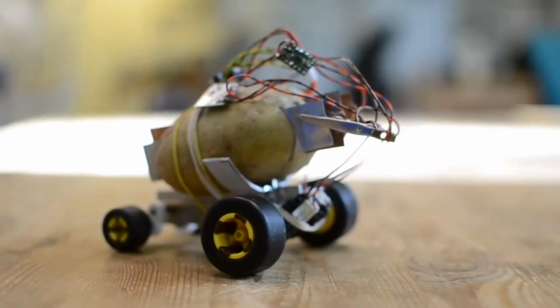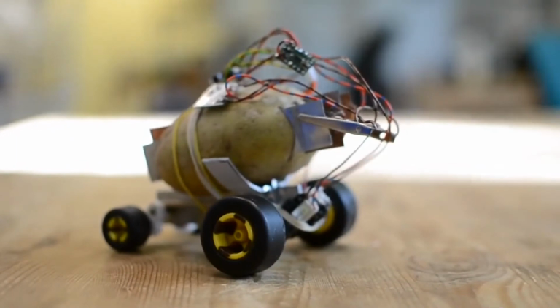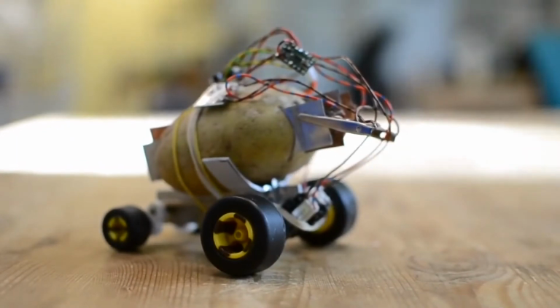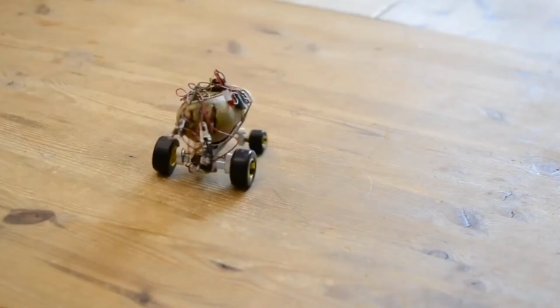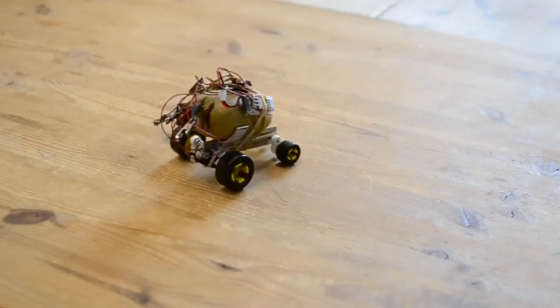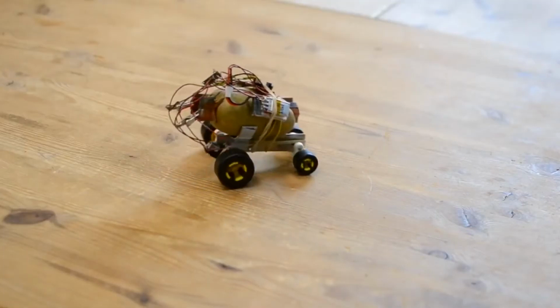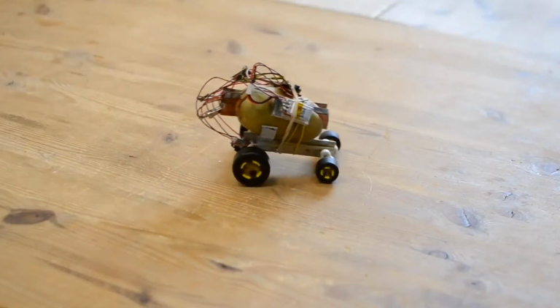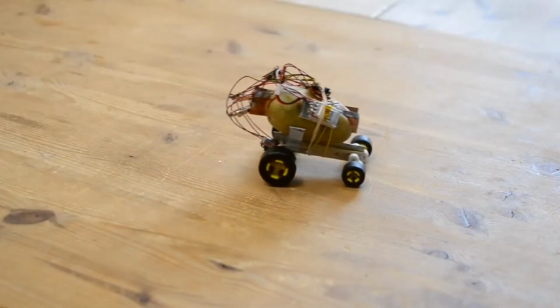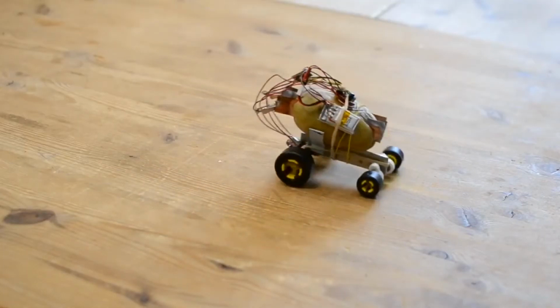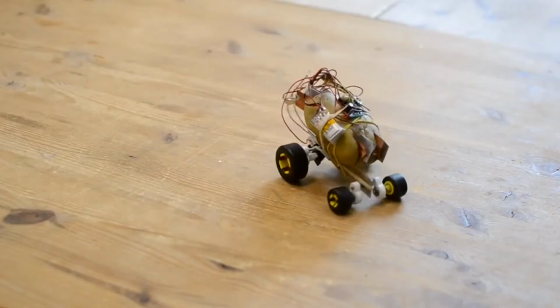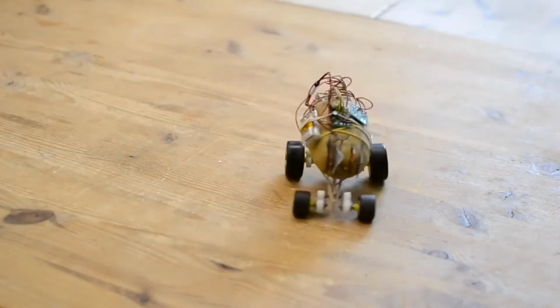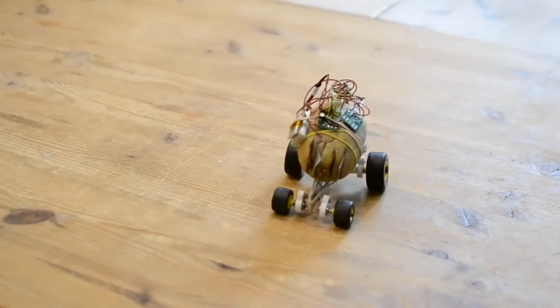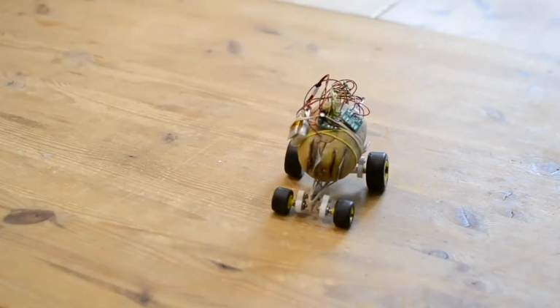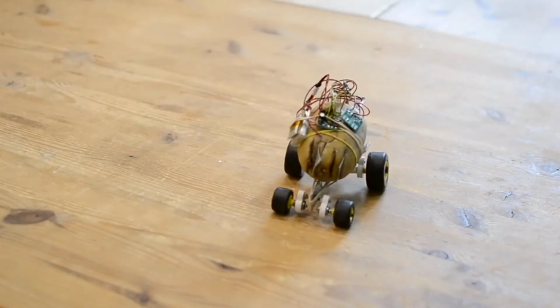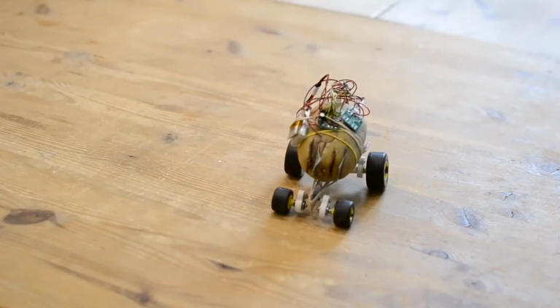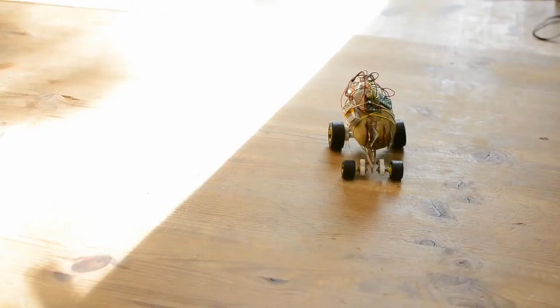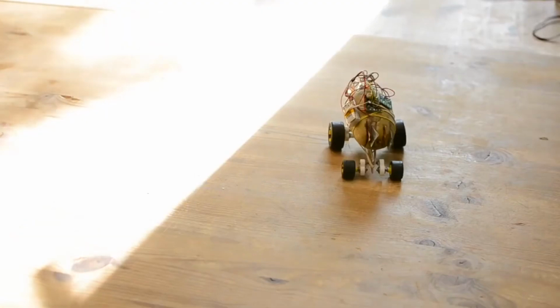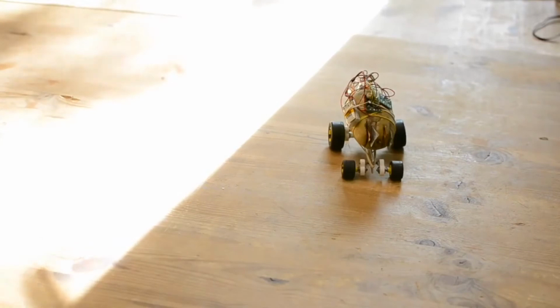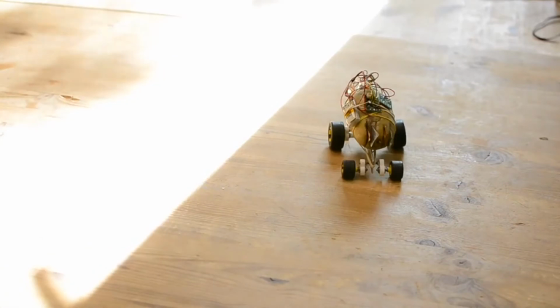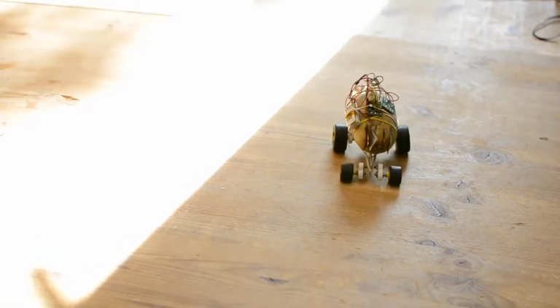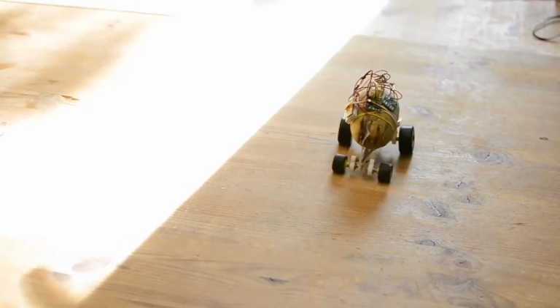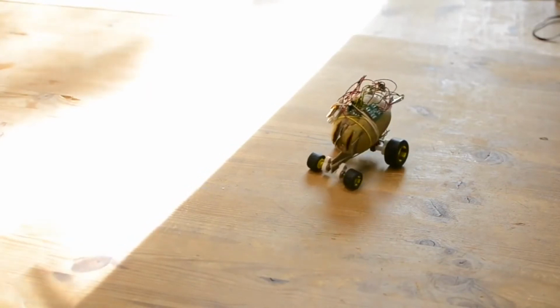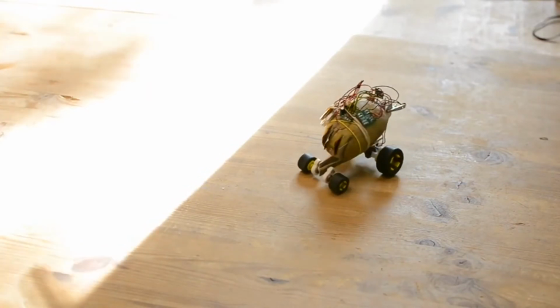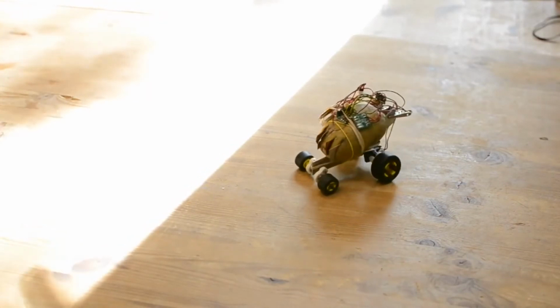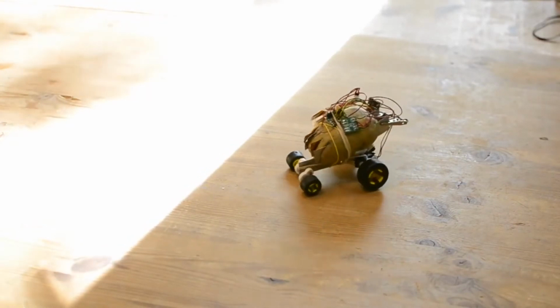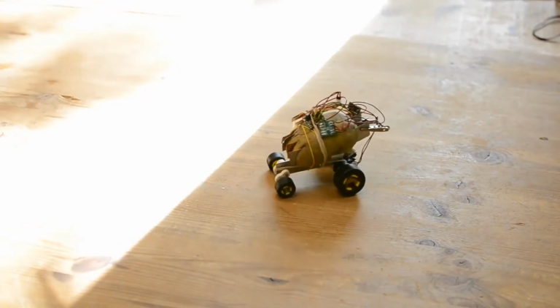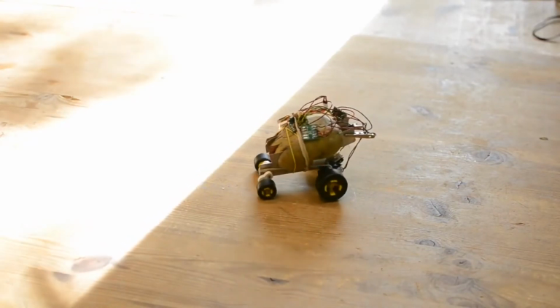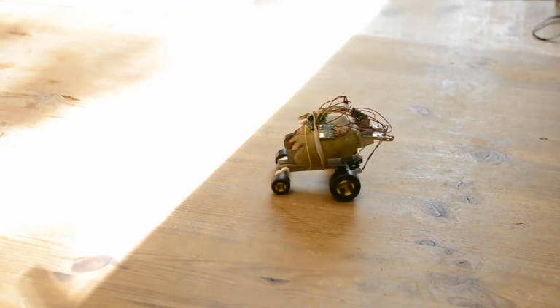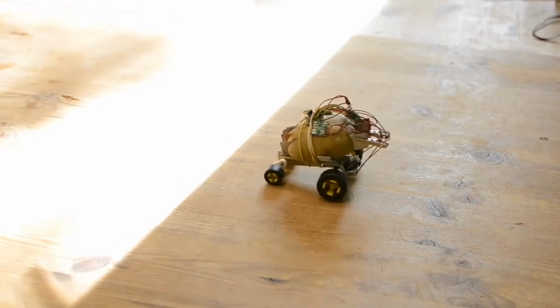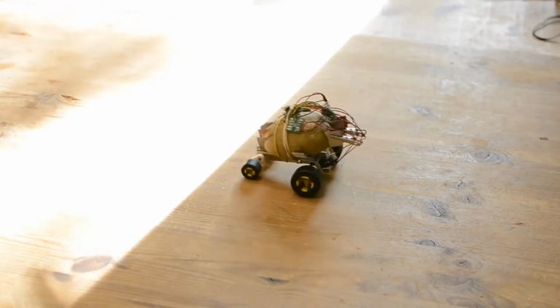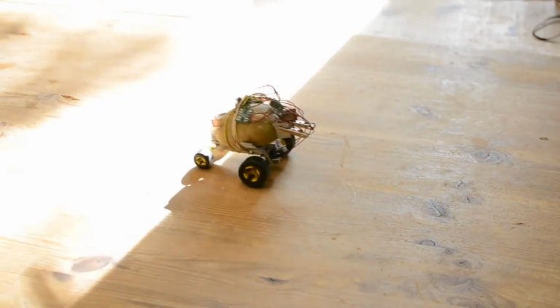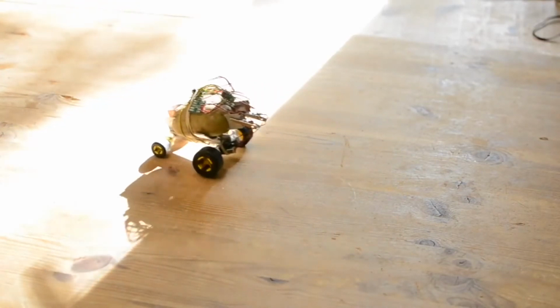At first it behaved chaotically — it would spin around in circles pretty much randomly. But after a while, I noticed that it would enjoy riding into the sun and sitting there, kind of like a cat.